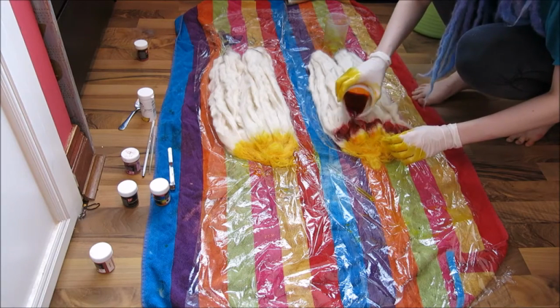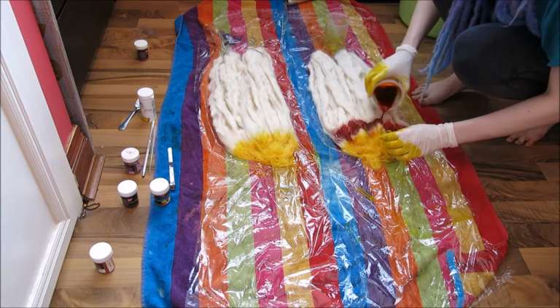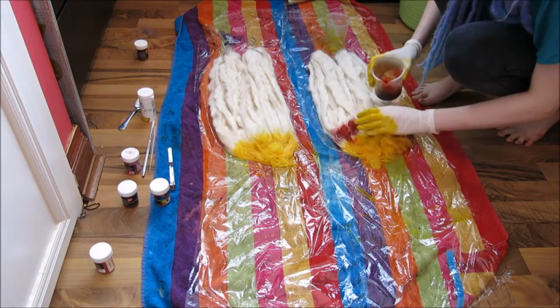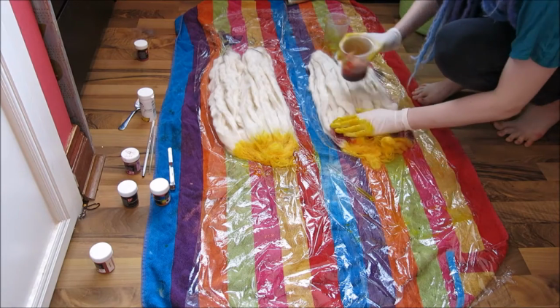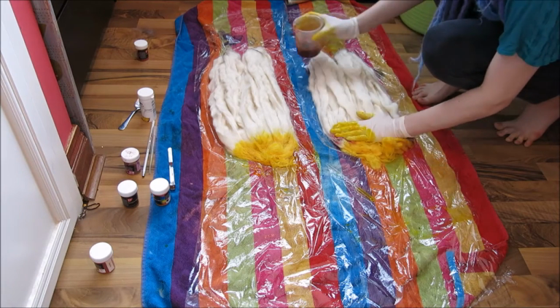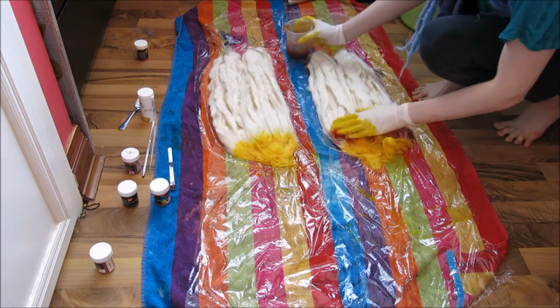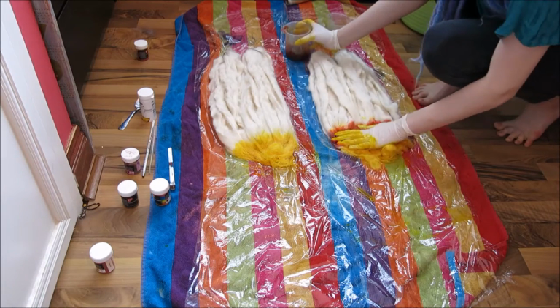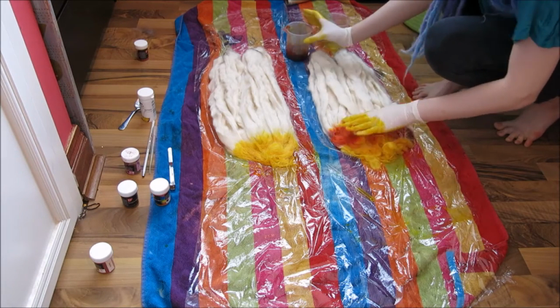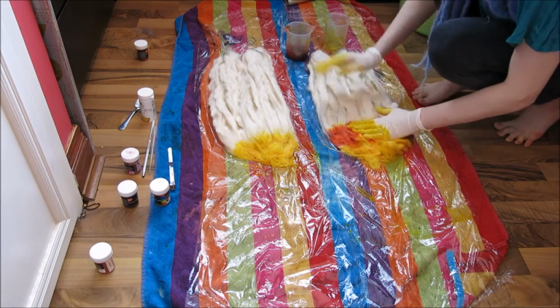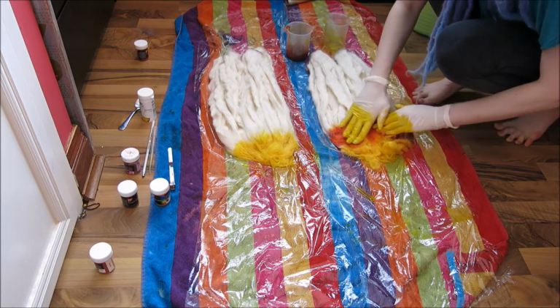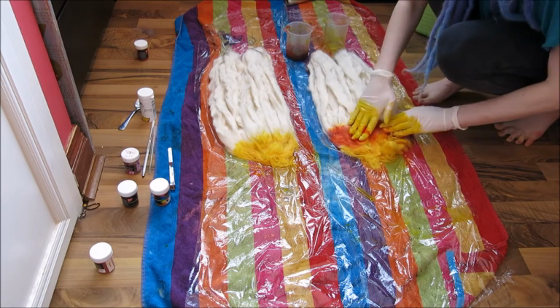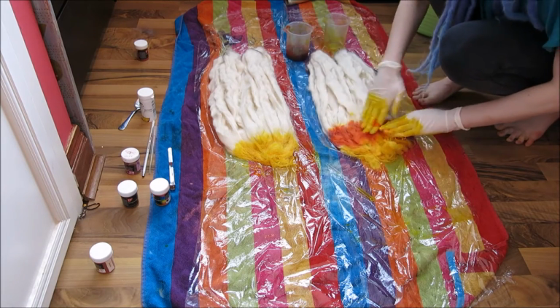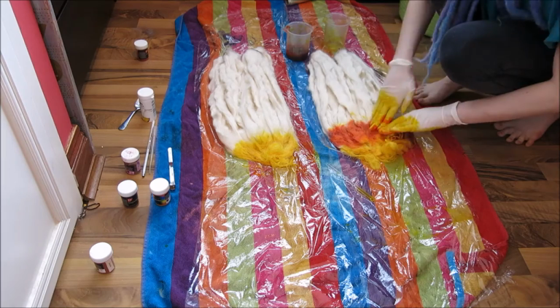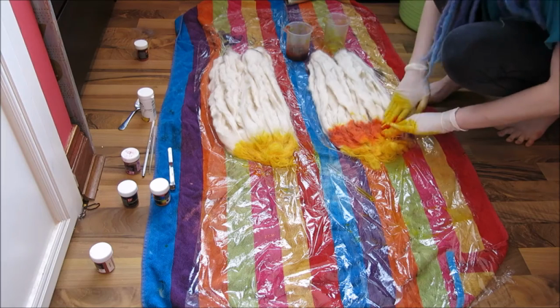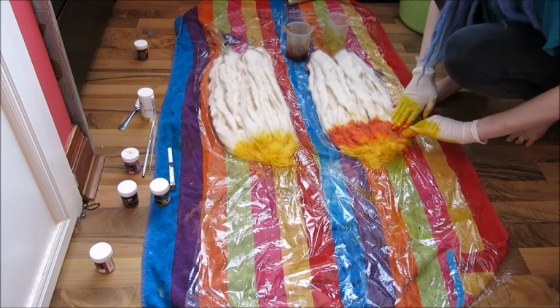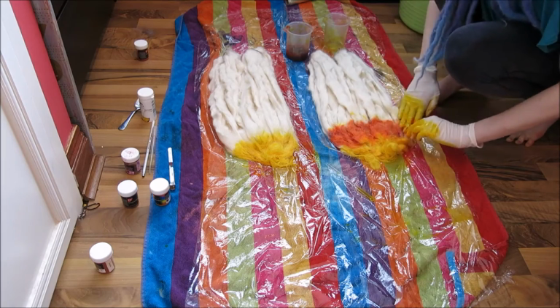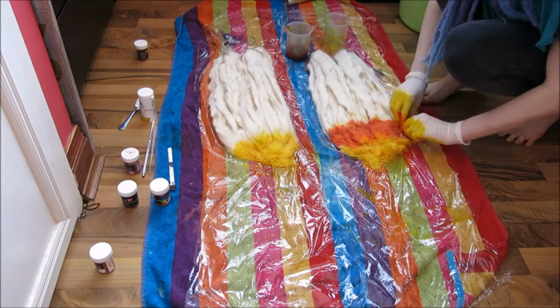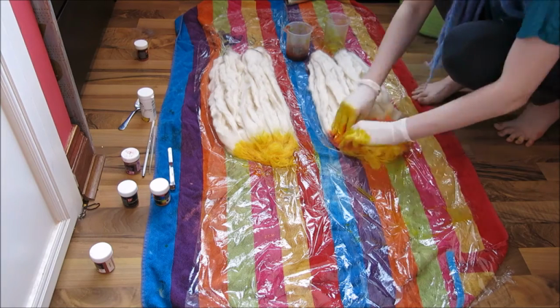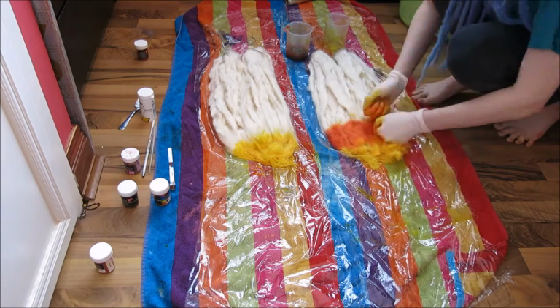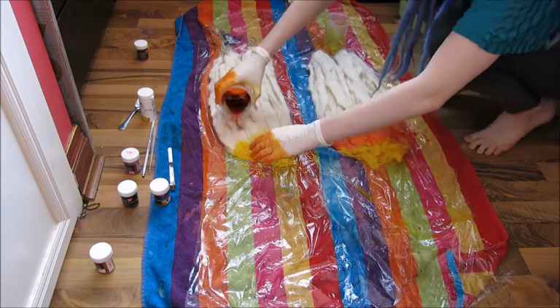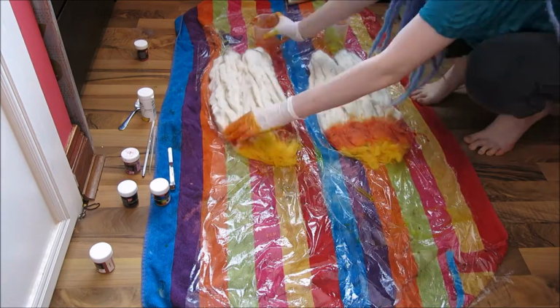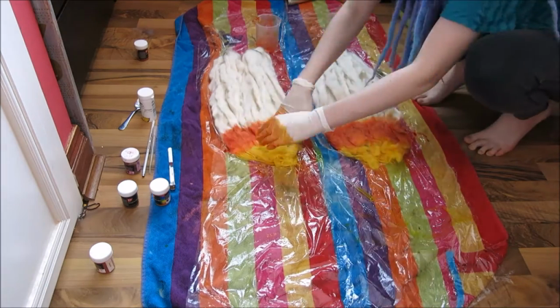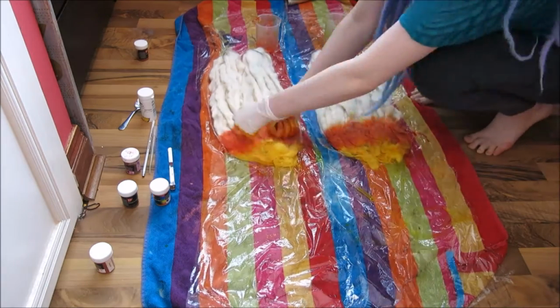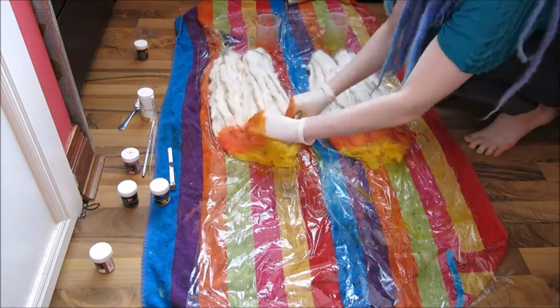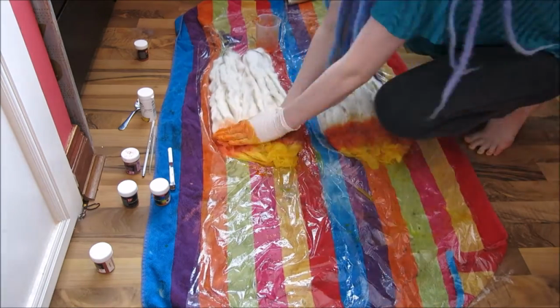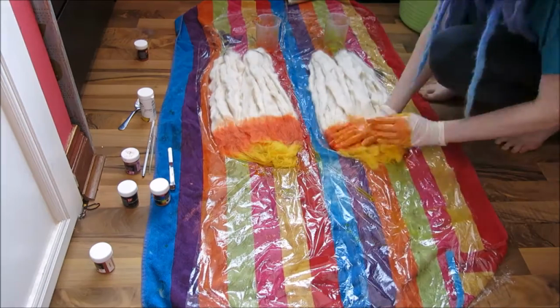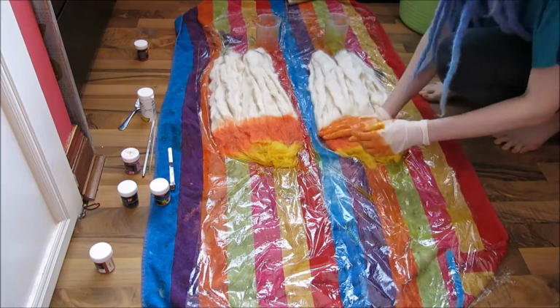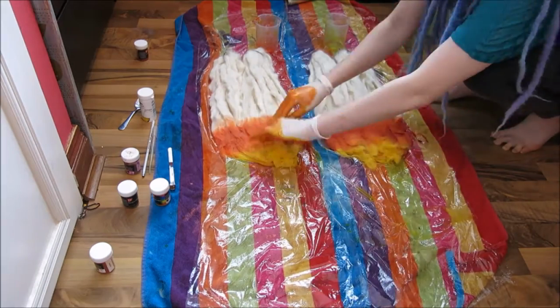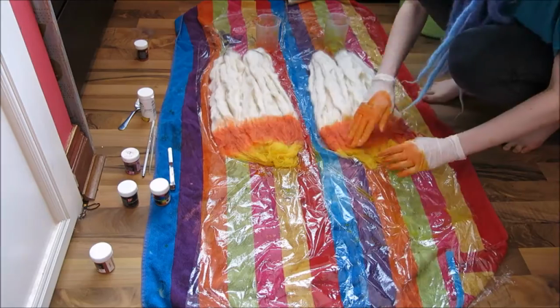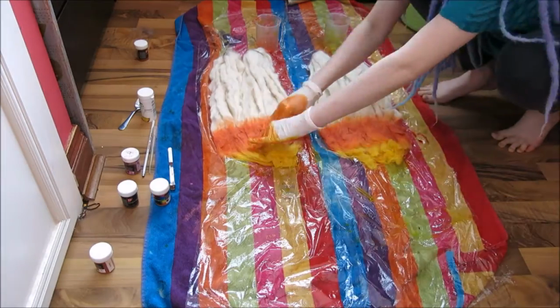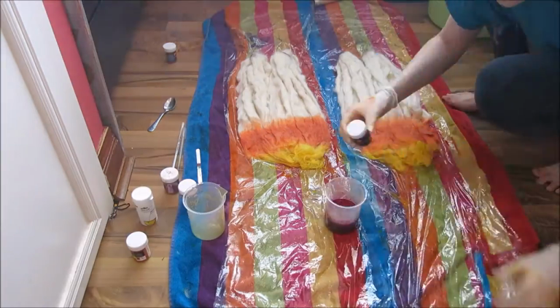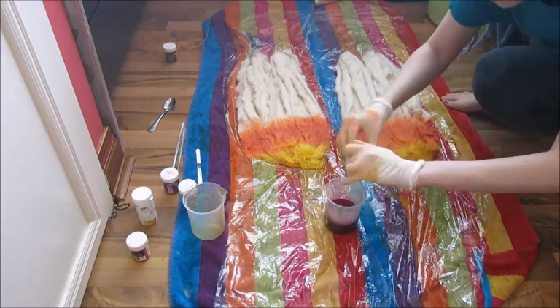Repeat this with all the colours. I like to start with the lightest colour first — this enables me to easily blend the colours together. If you start with a darker colour, you'll have to wipe your gloves off as you go along.